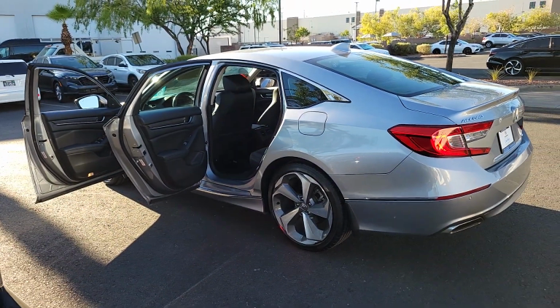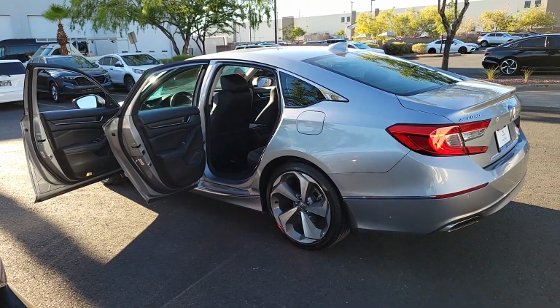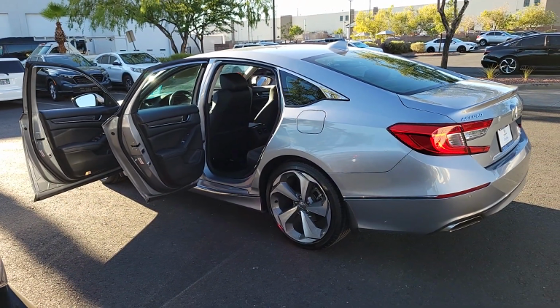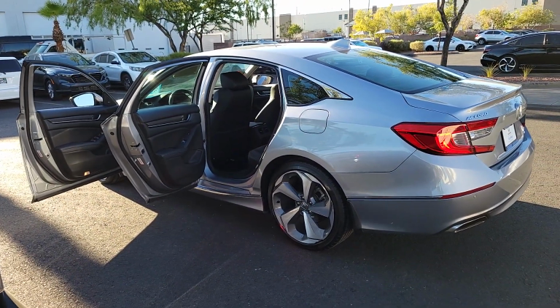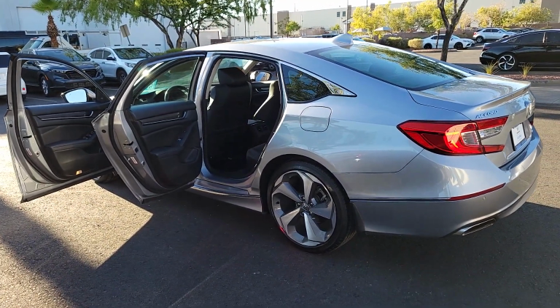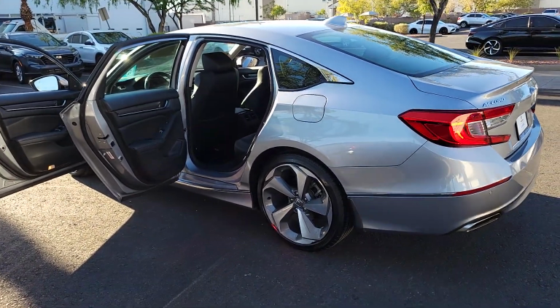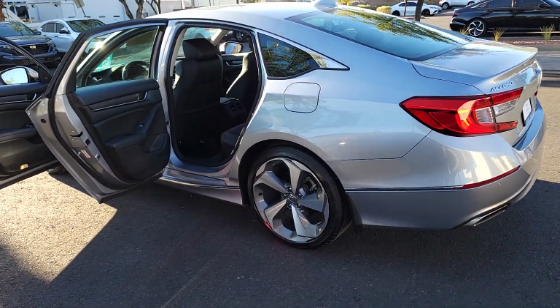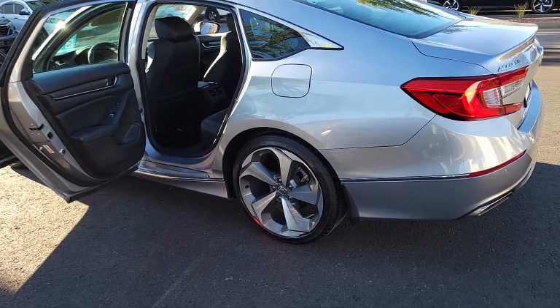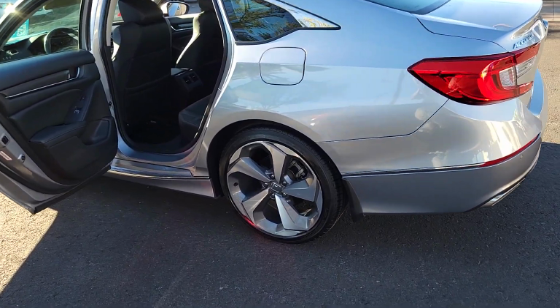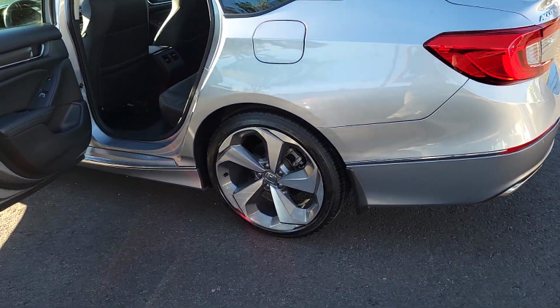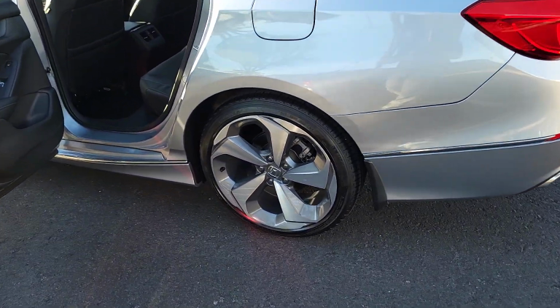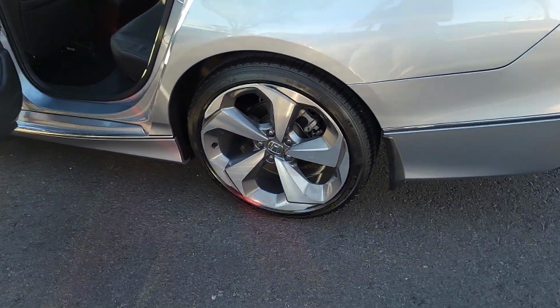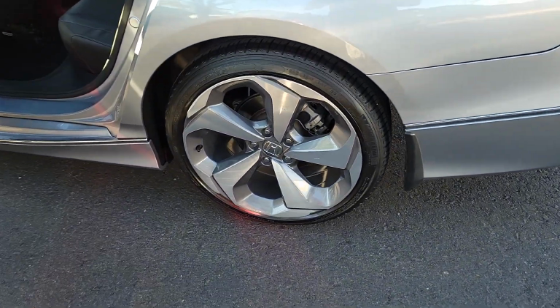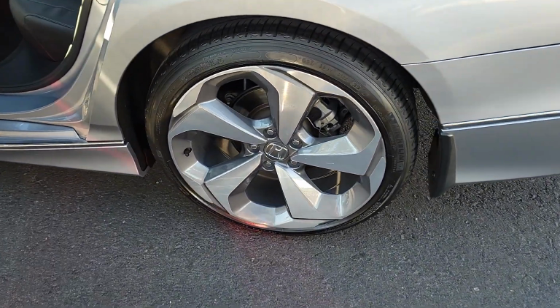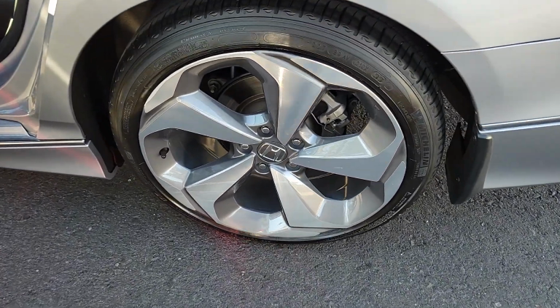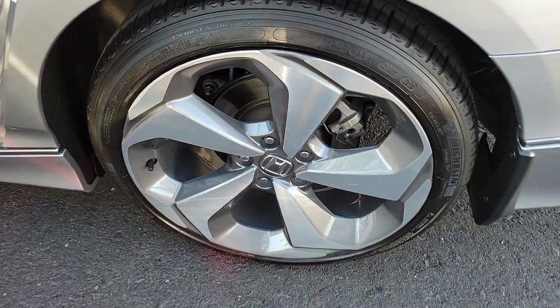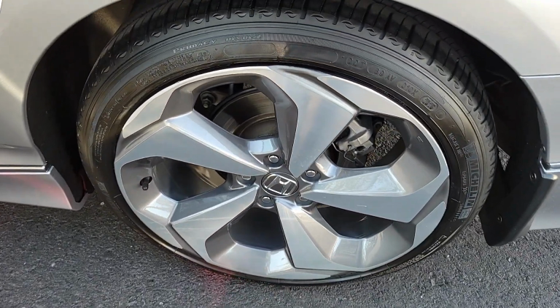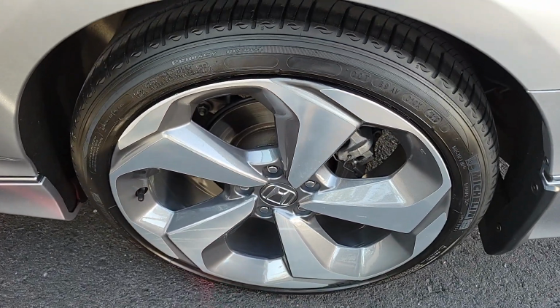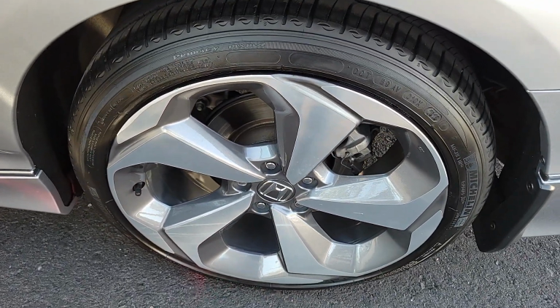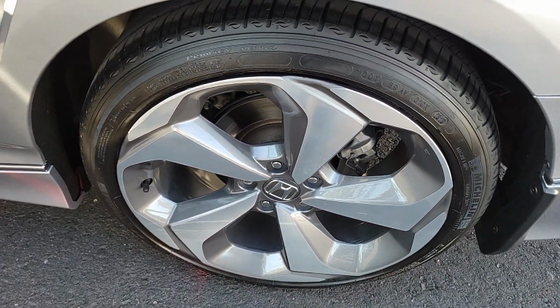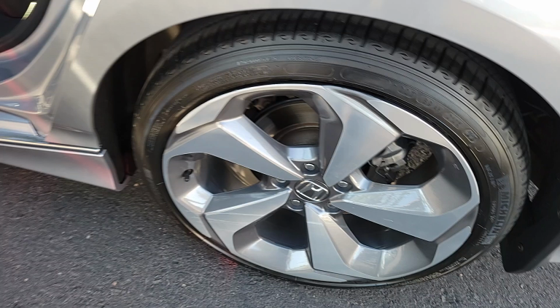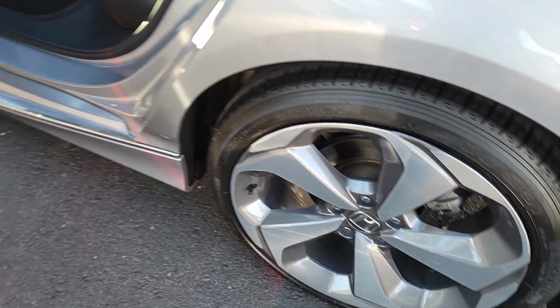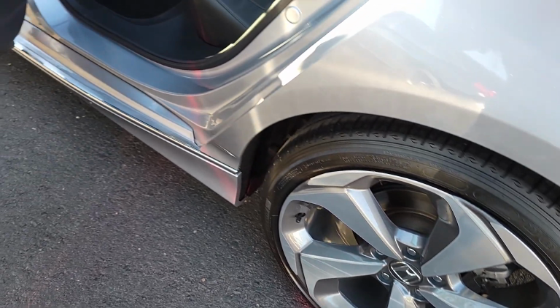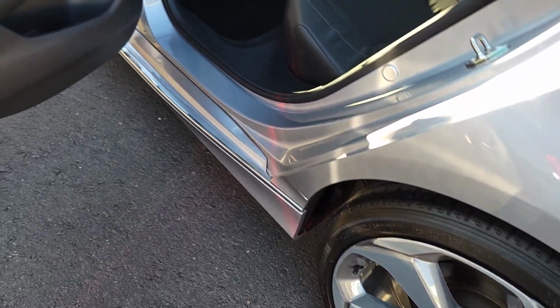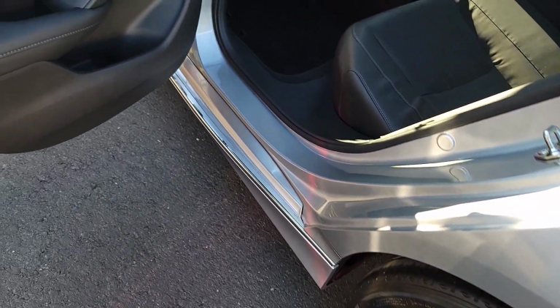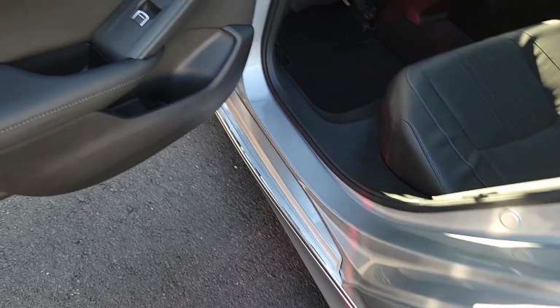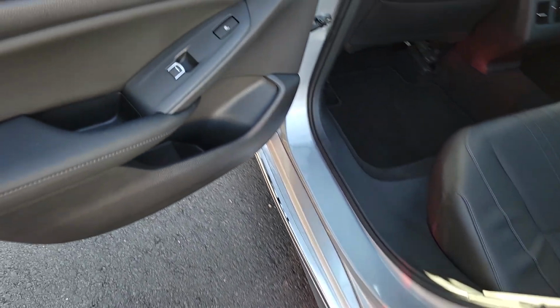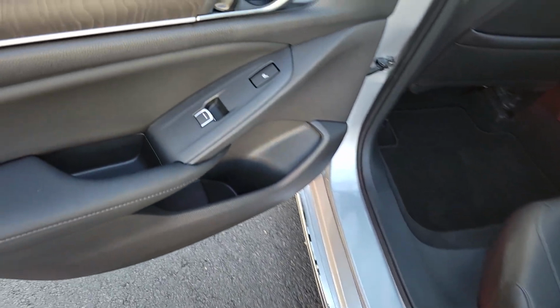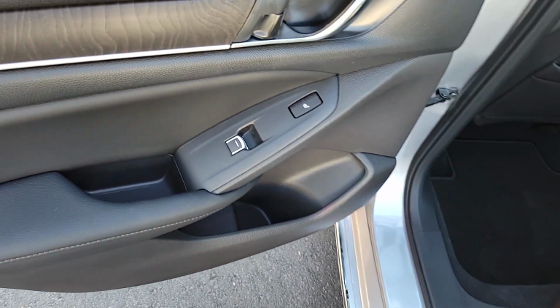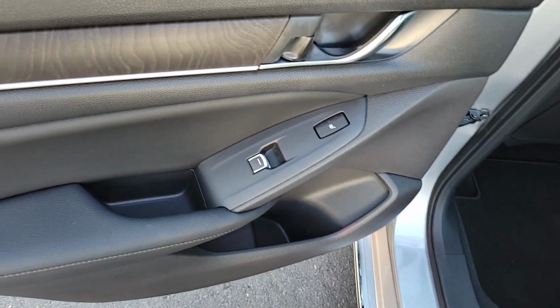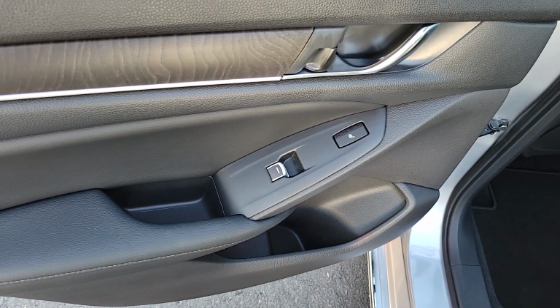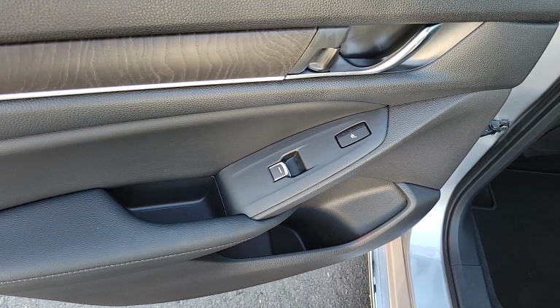Wi-Fi Hotspot, Leather Steering Wheel, Auto-Dimming Rear View Mirror, Driver Adjustable Lumbar. It's time you treated yourself to the best. This Honda Accord is waiting — come in and drive it today.